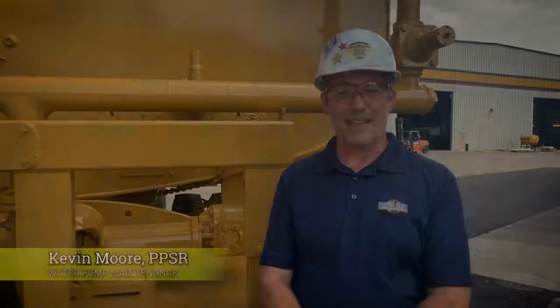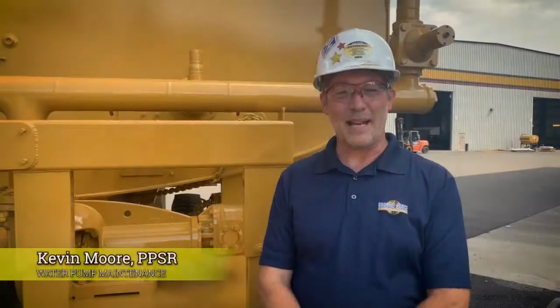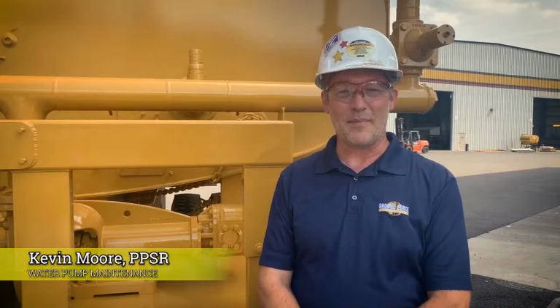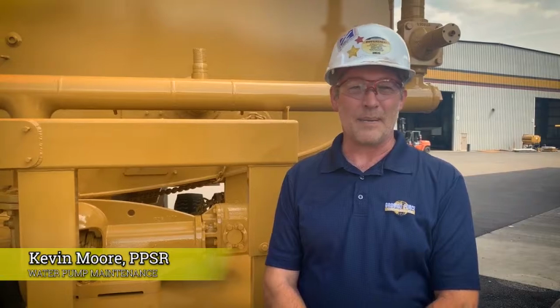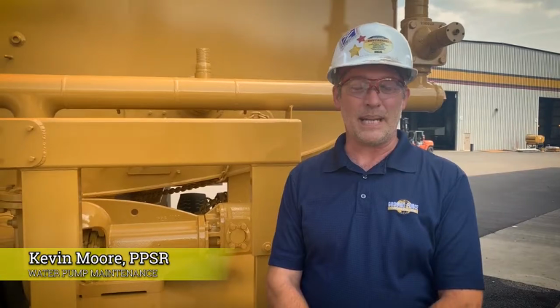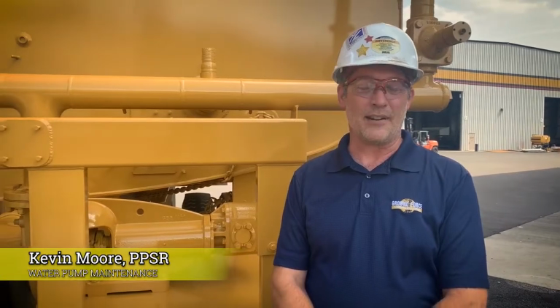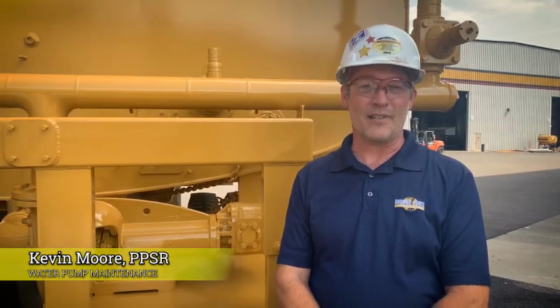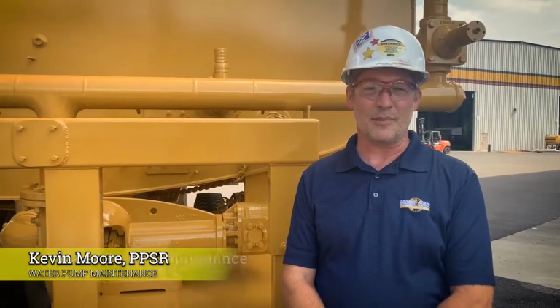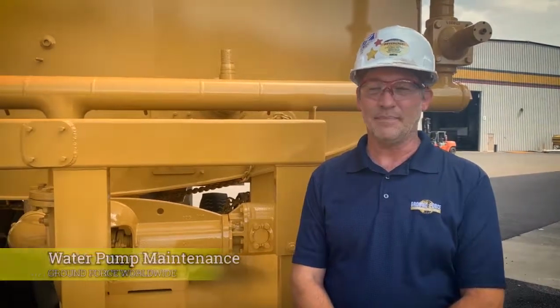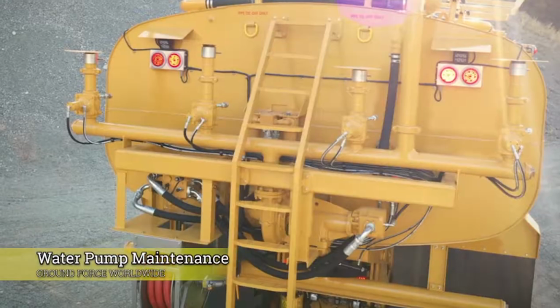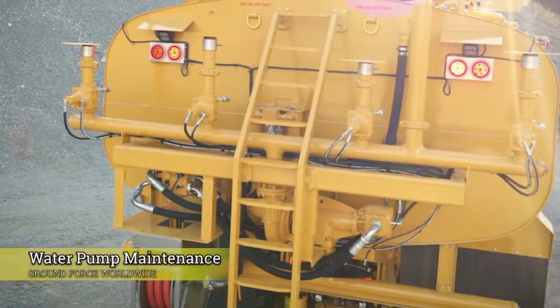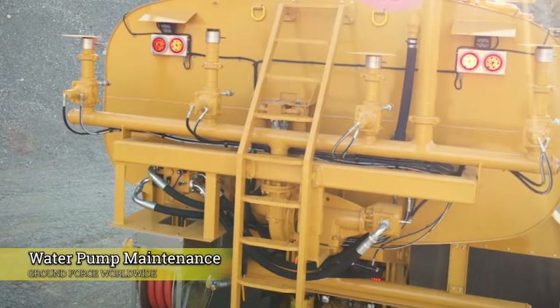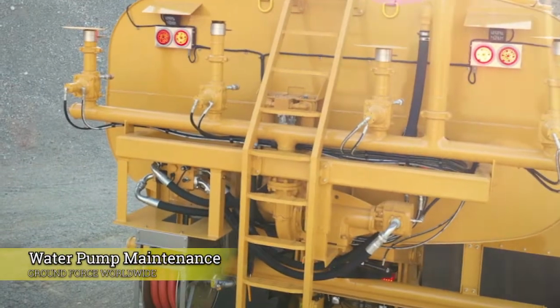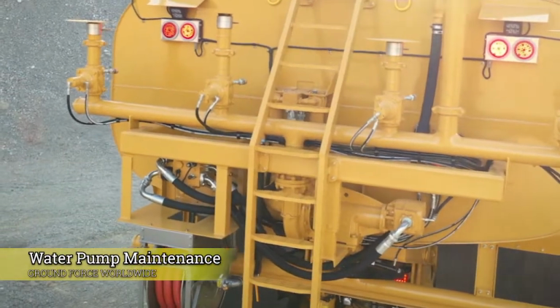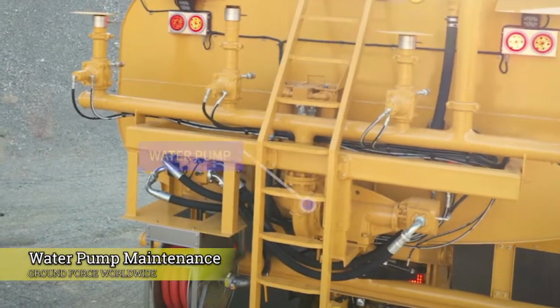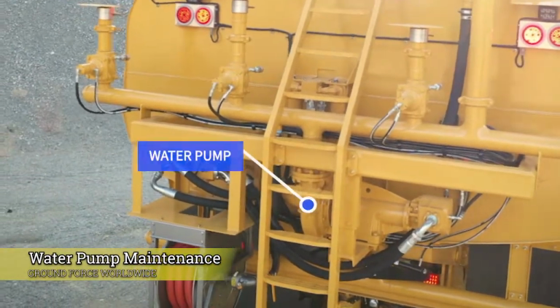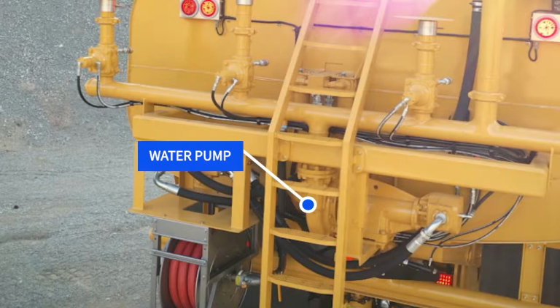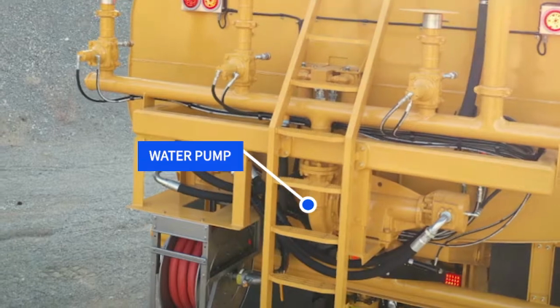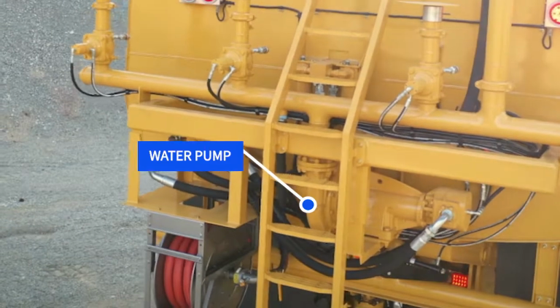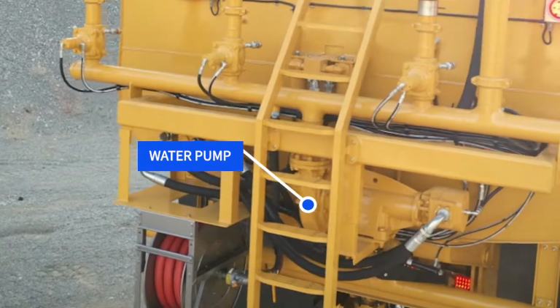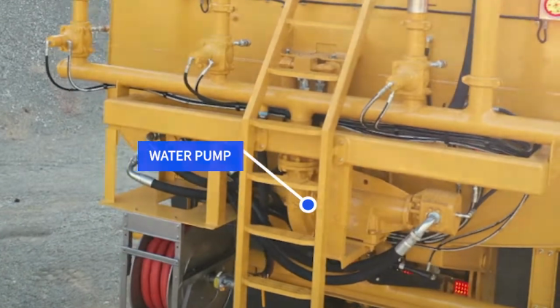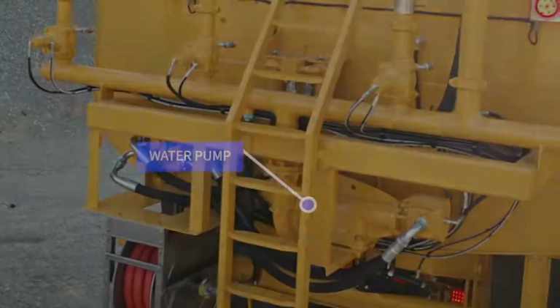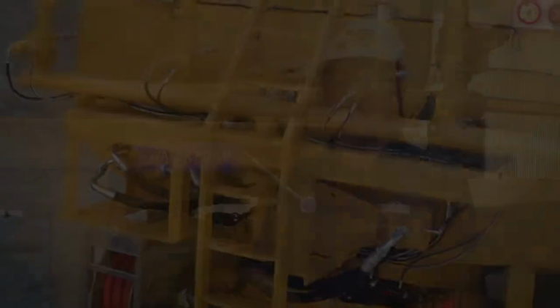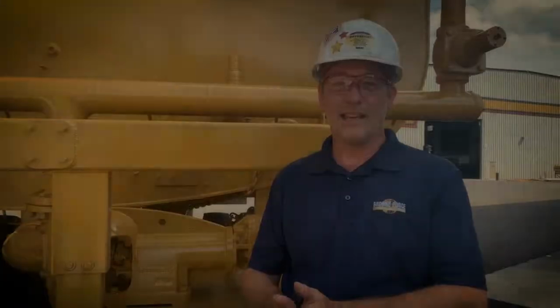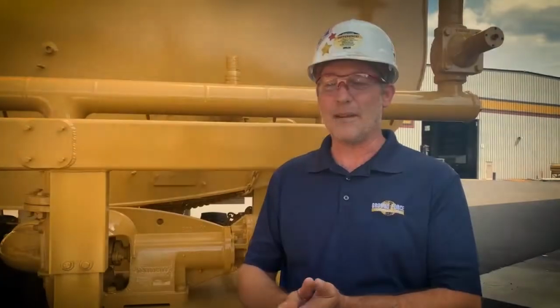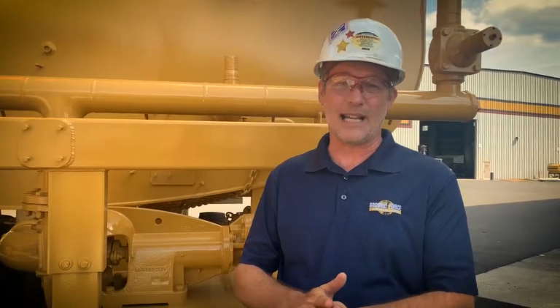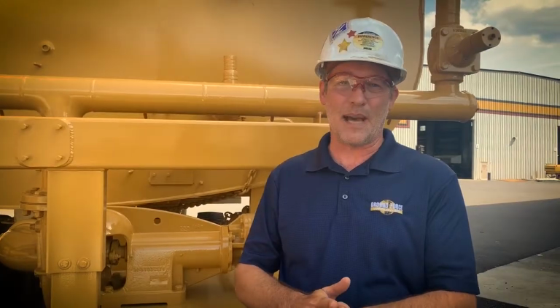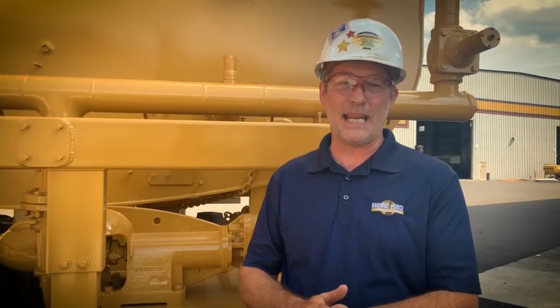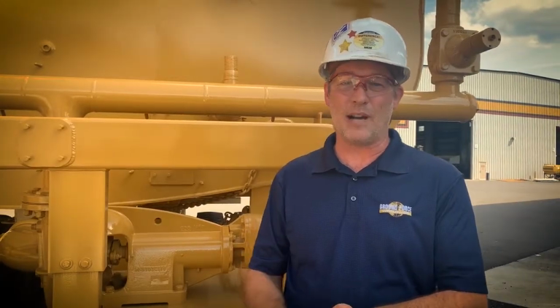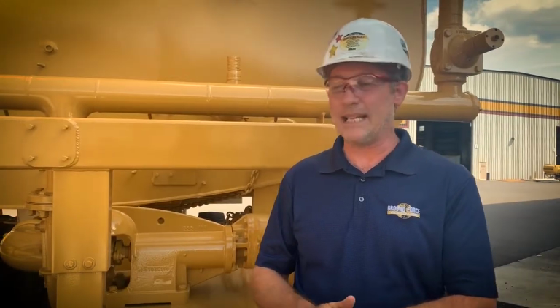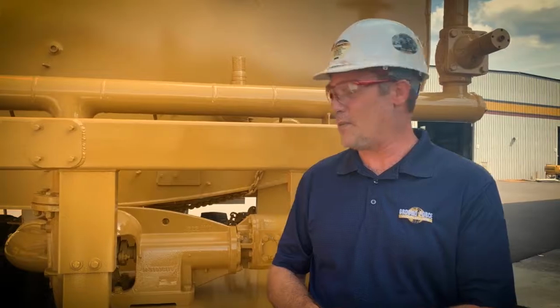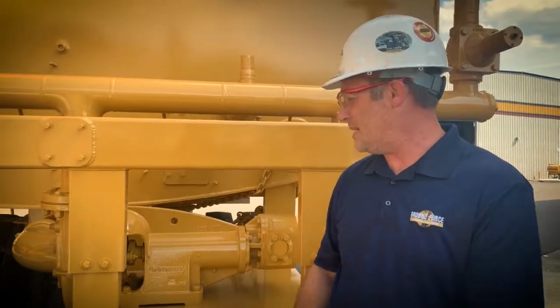Hello, my name is Kevin Moore. I'm a PPSR at Ground Forest Worldwide. Today we're going to talk about basic water maintenance on the water pumps.